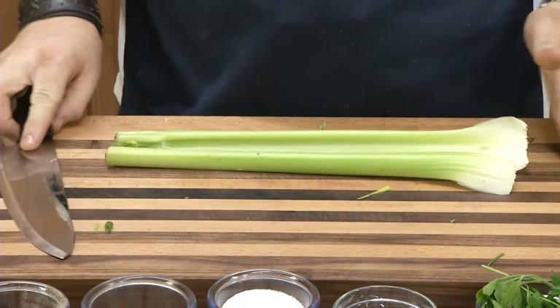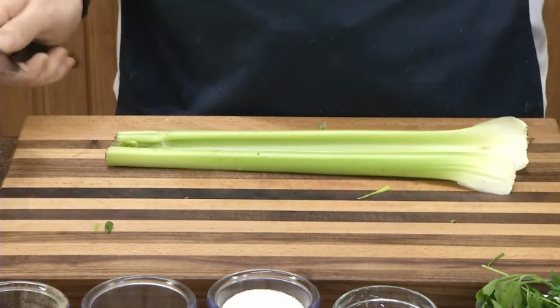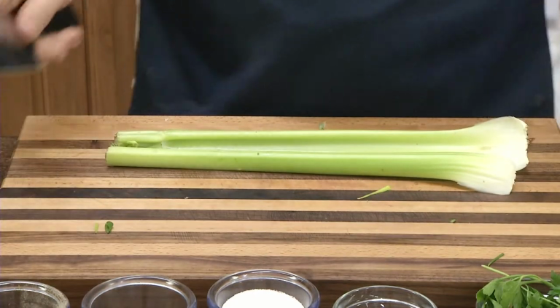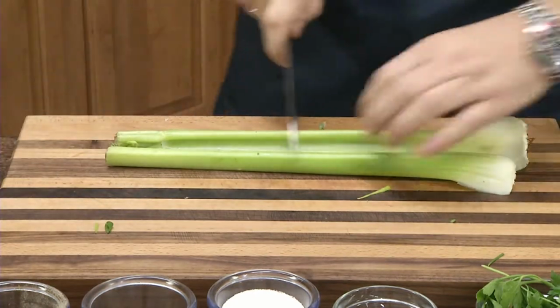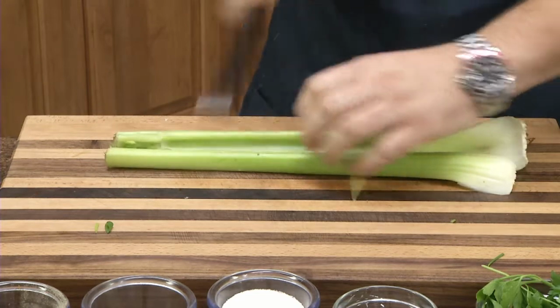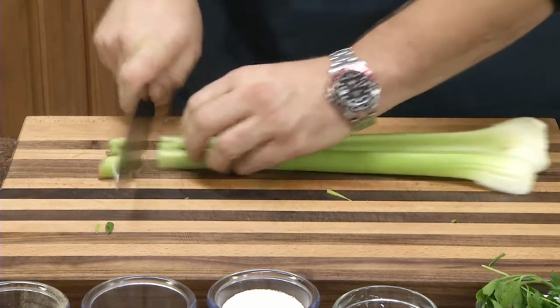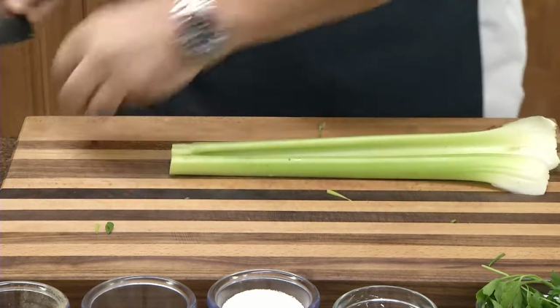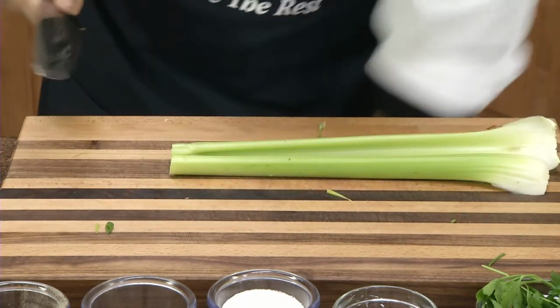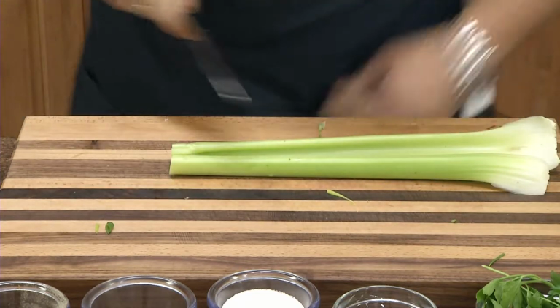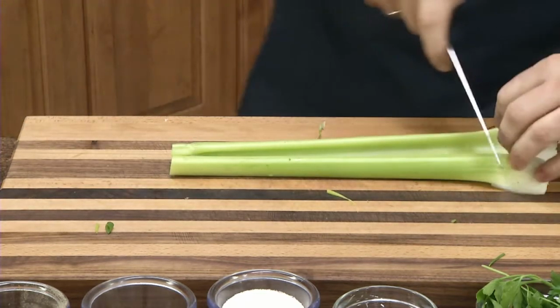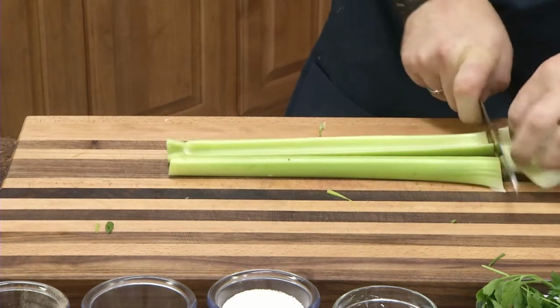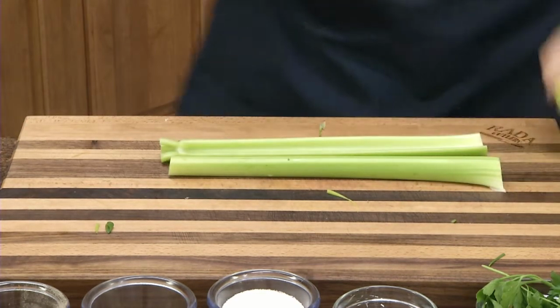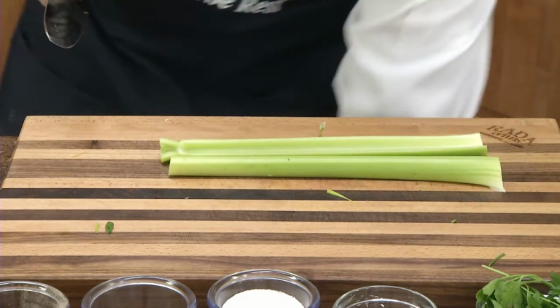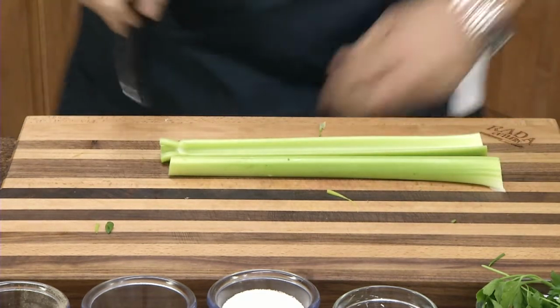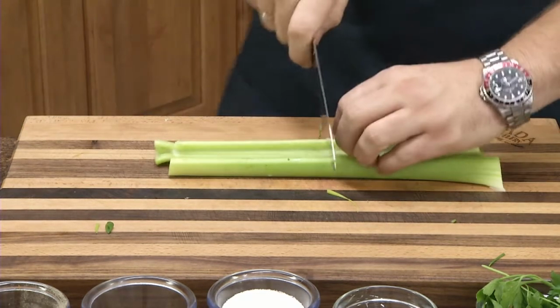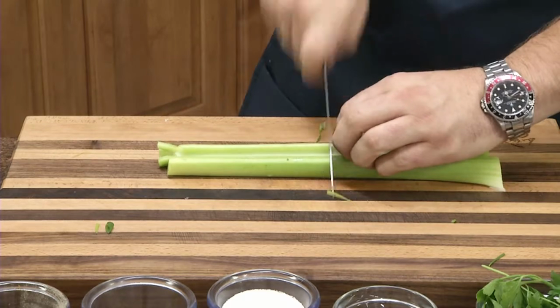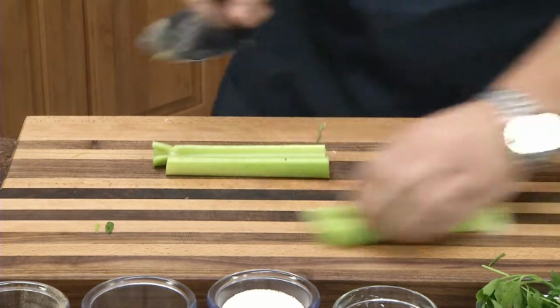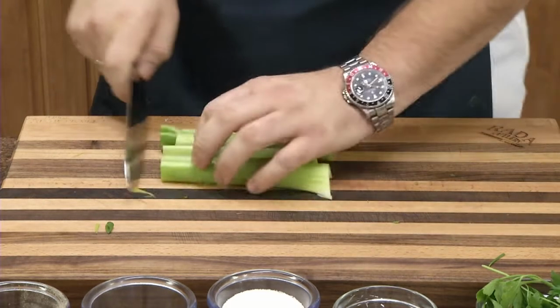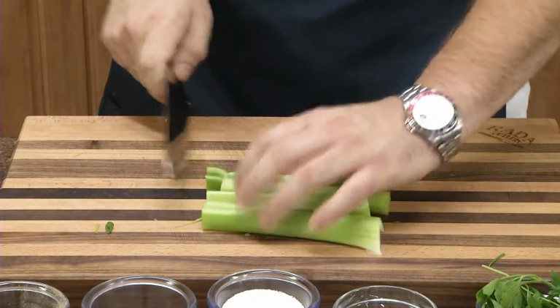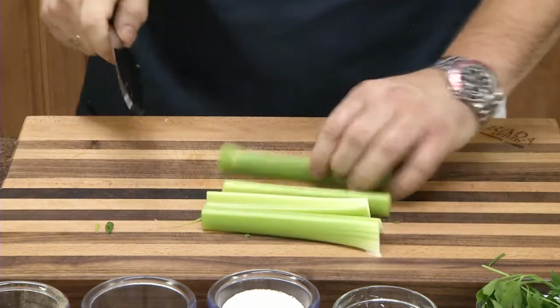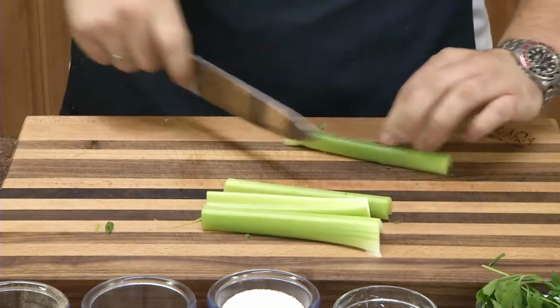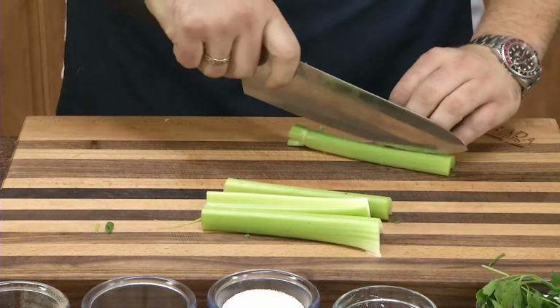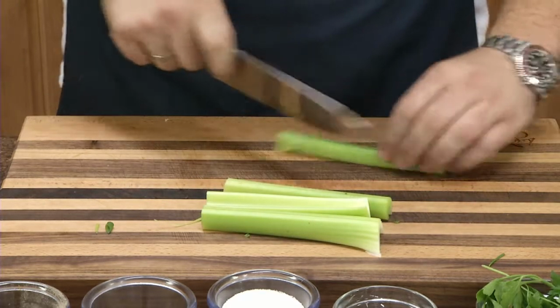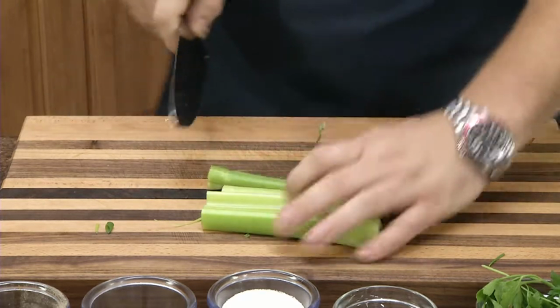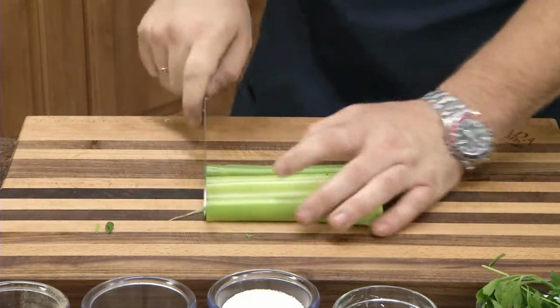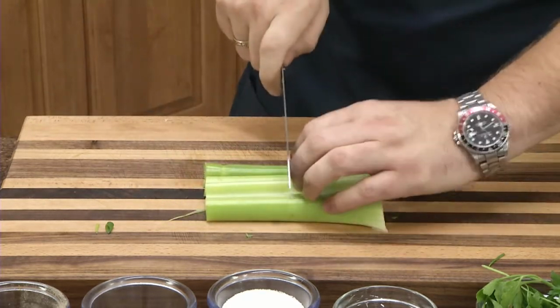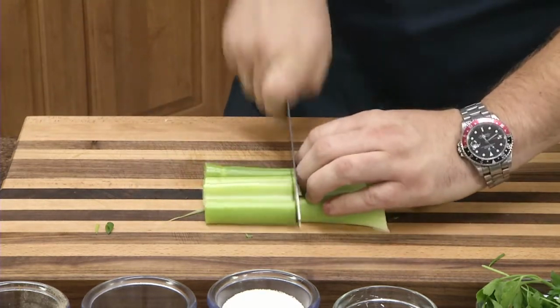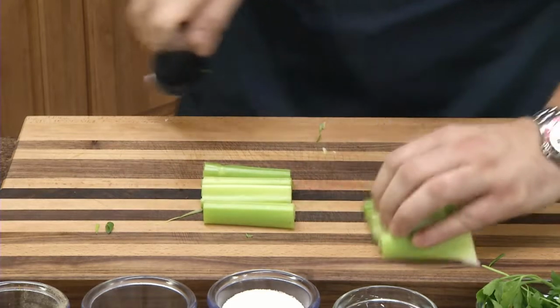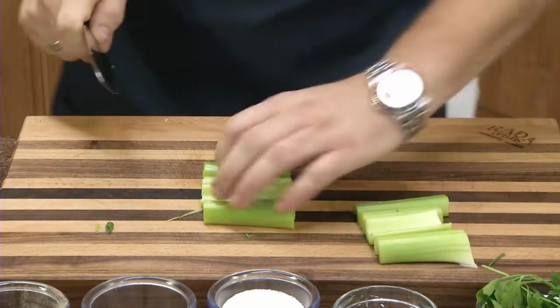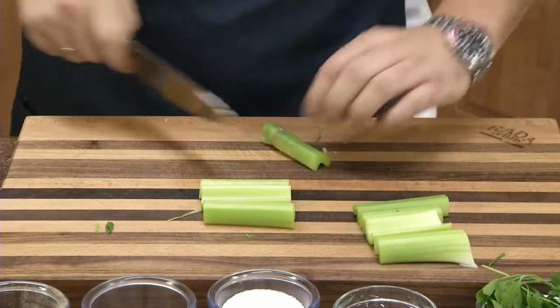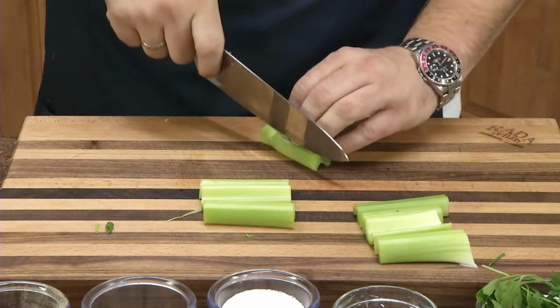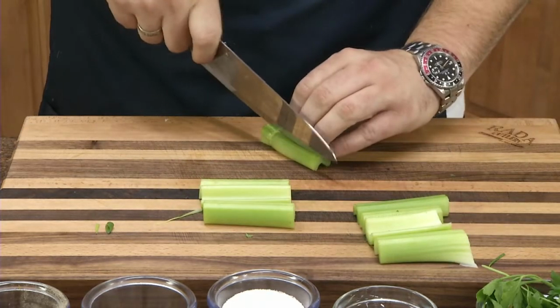Now for the celery. Make sure it's washed. Cut them into shorter pieces here.